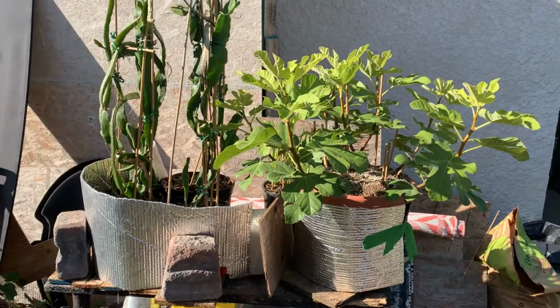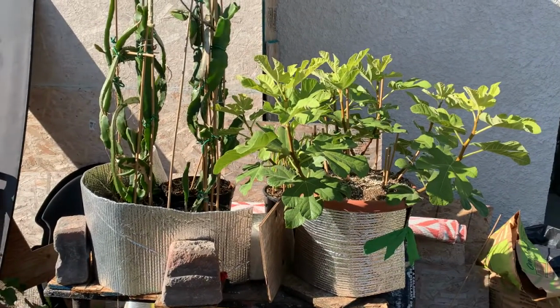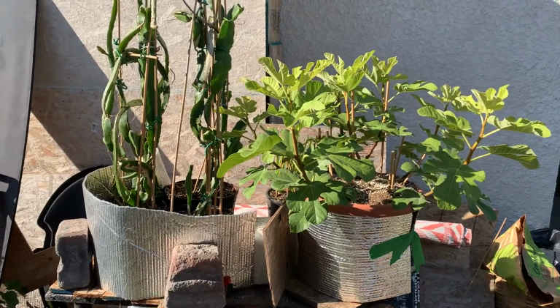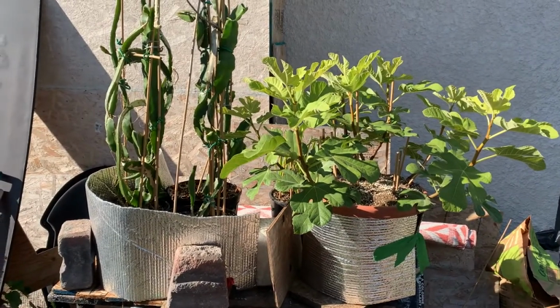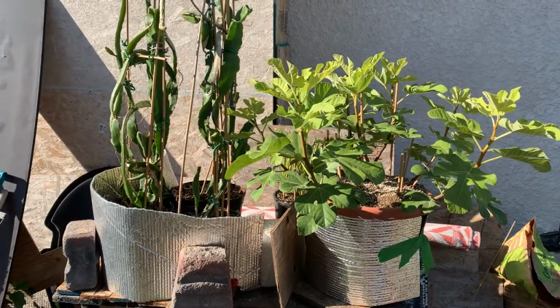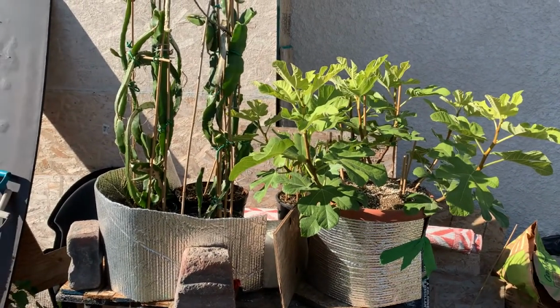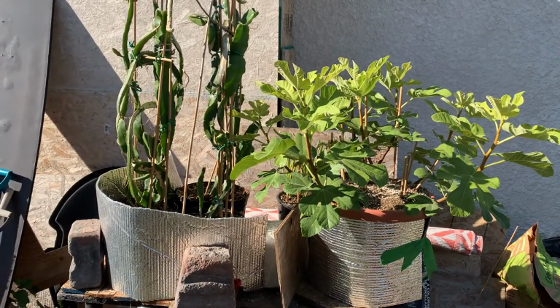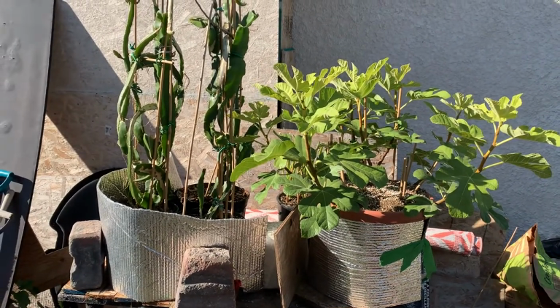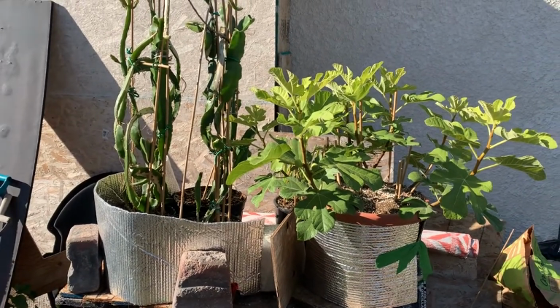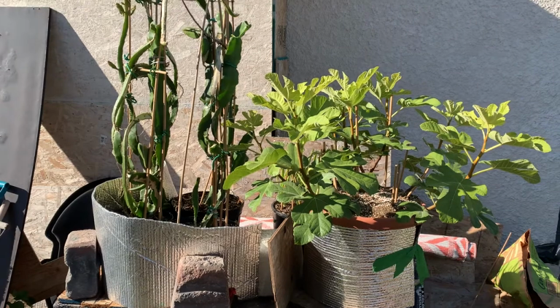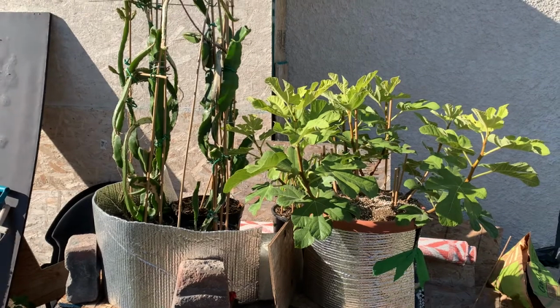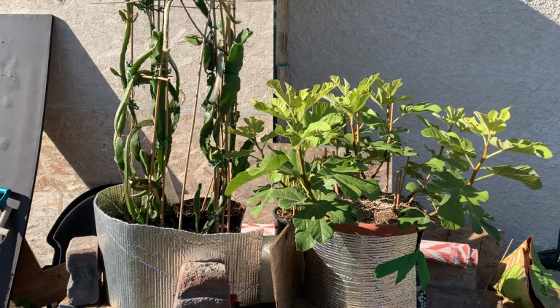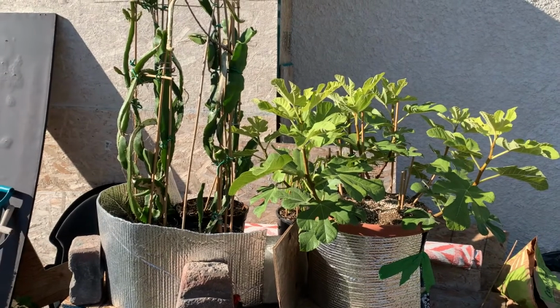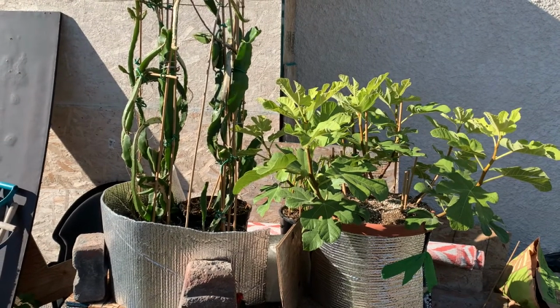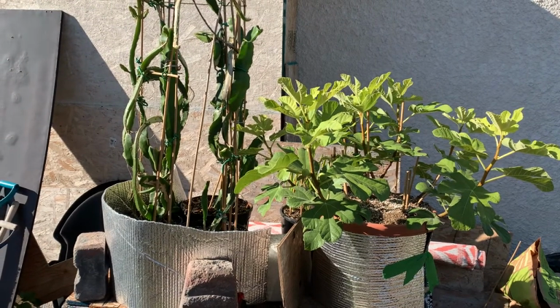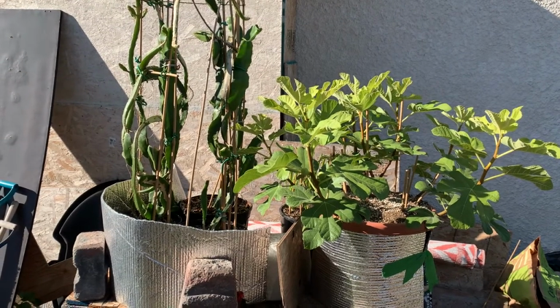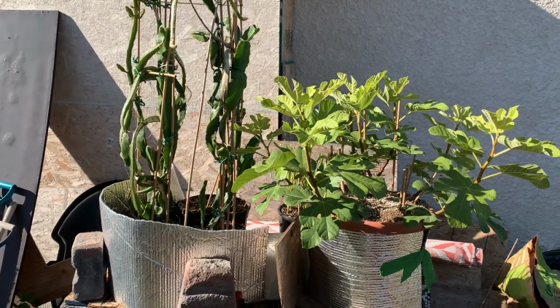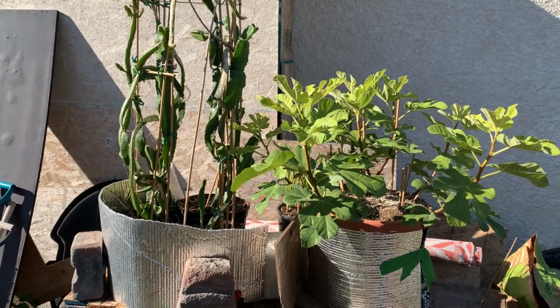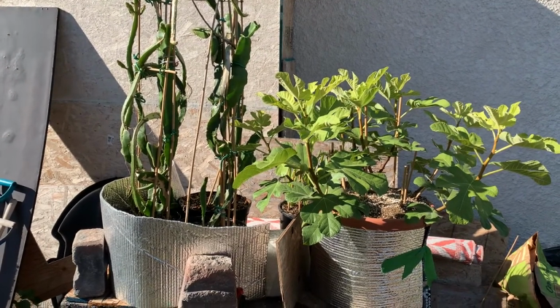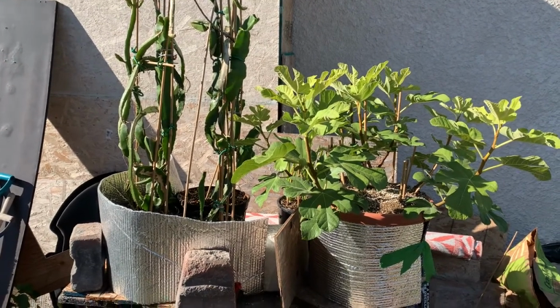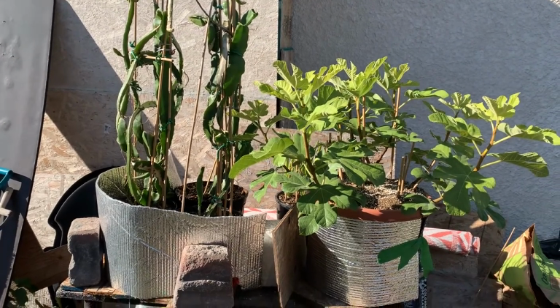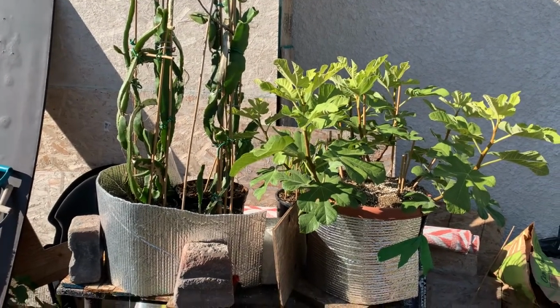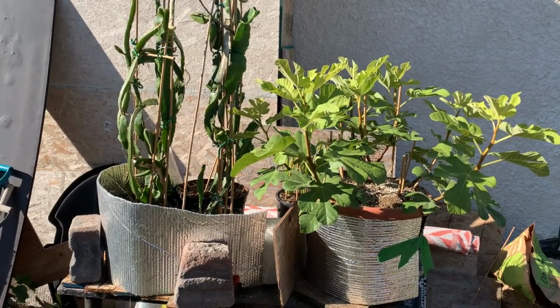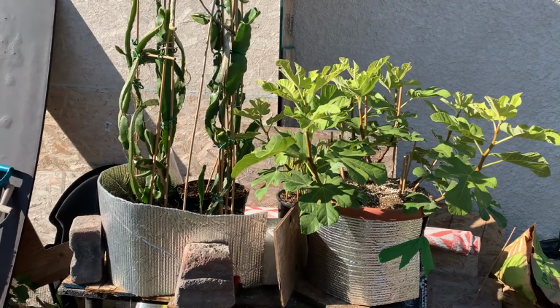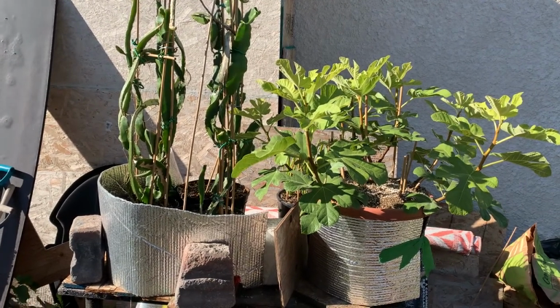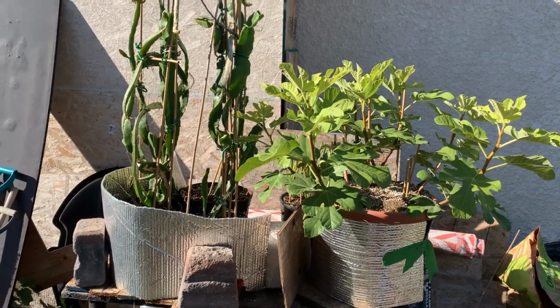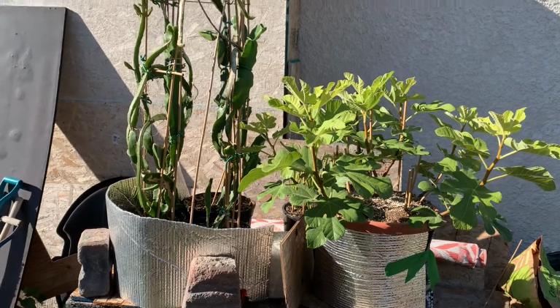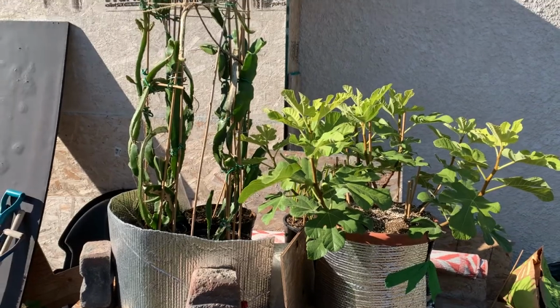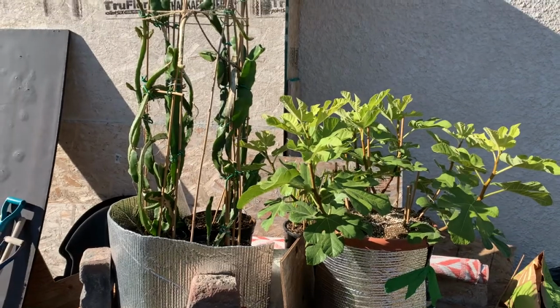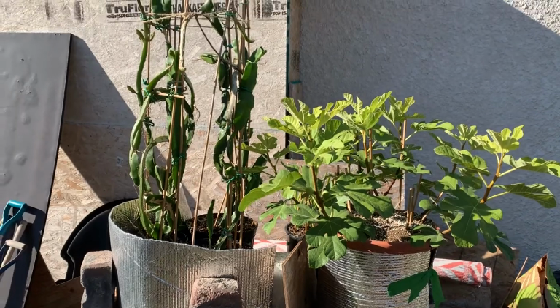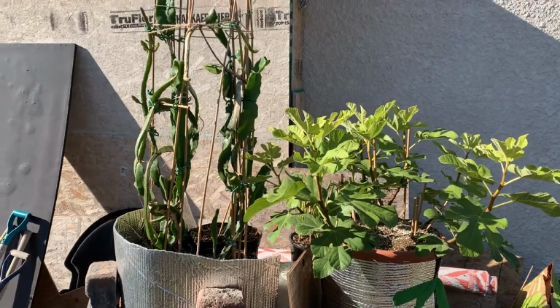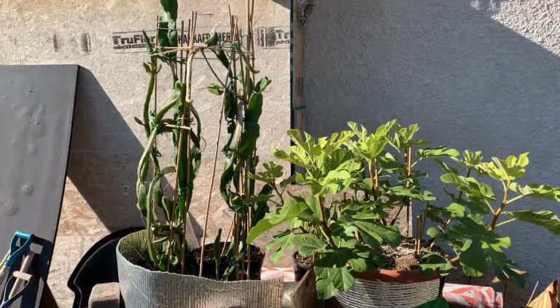Thanks for joining me today, and hopefully I'll get another video up soon about my root over shell. We'll talk soon.